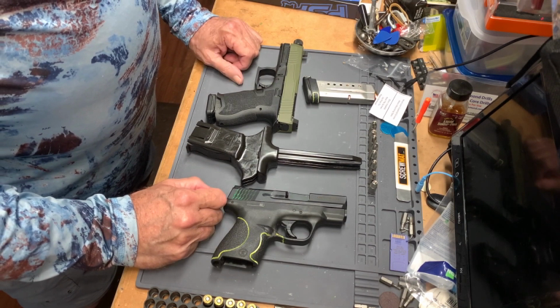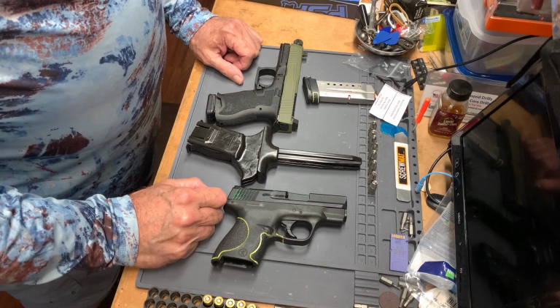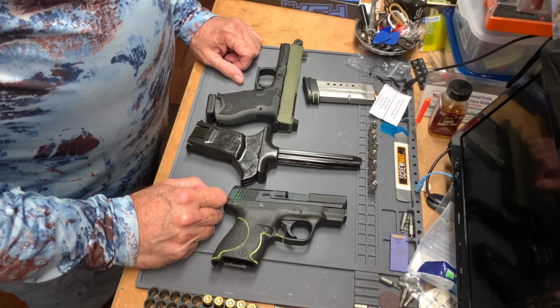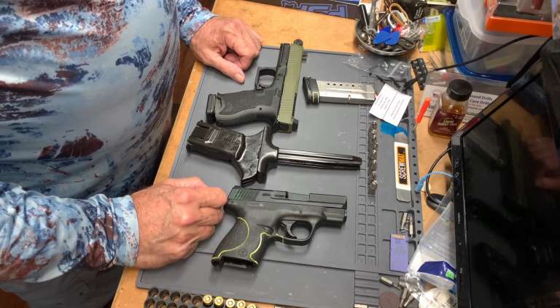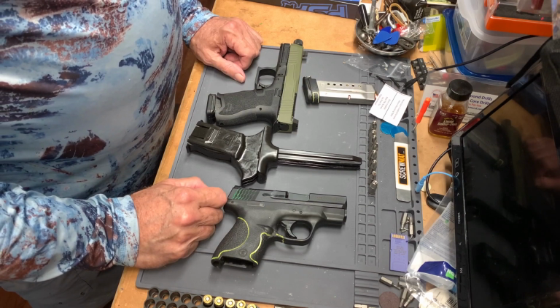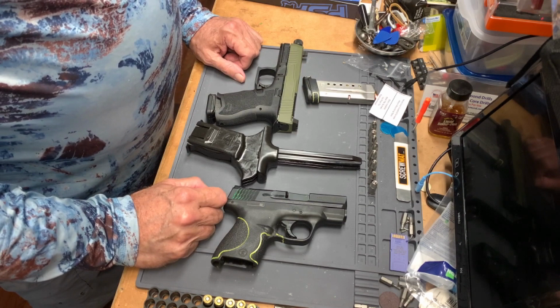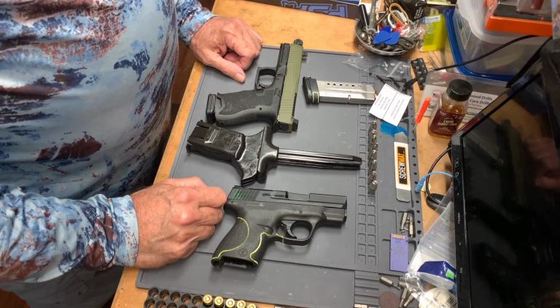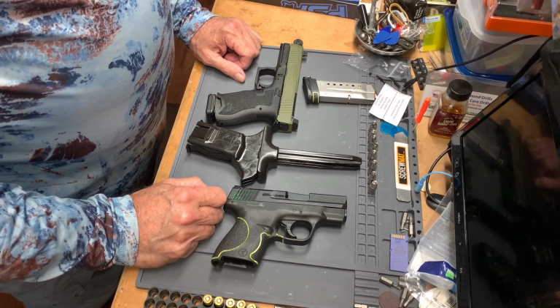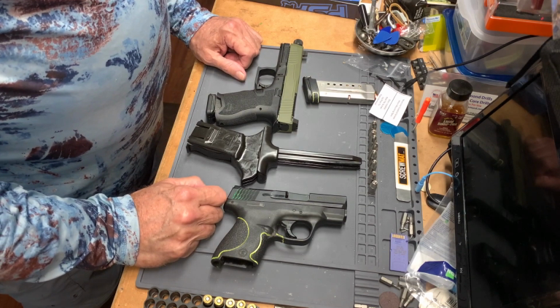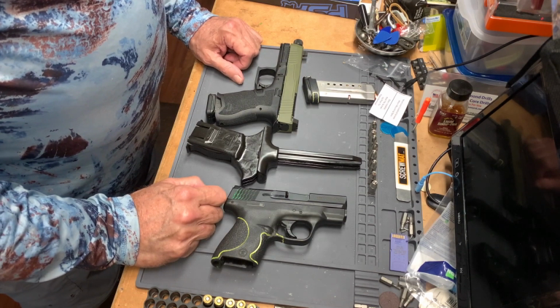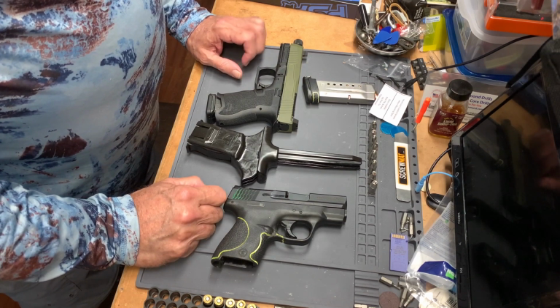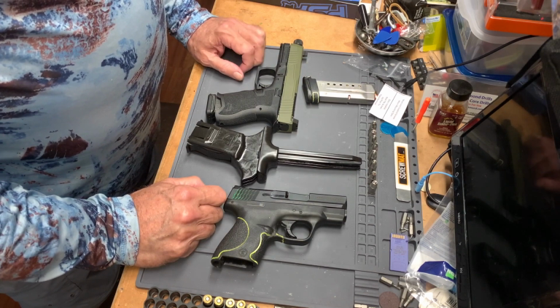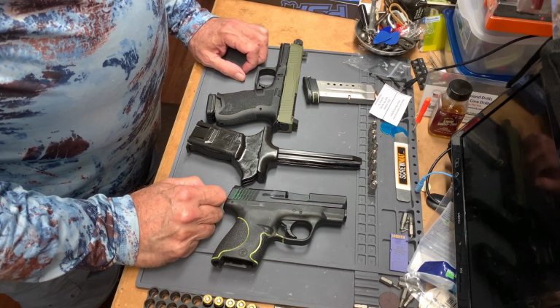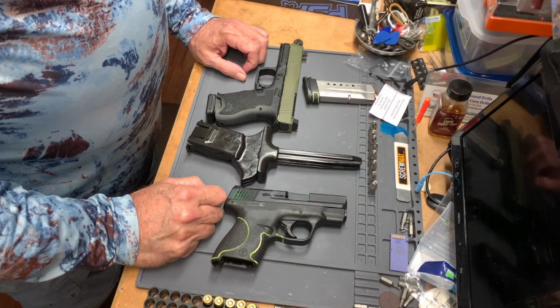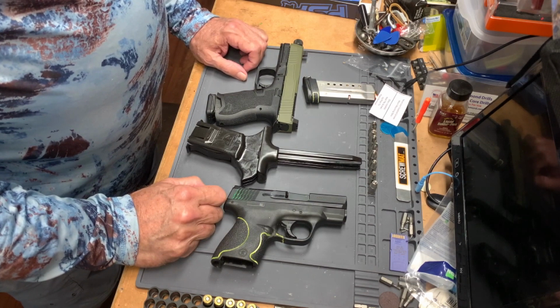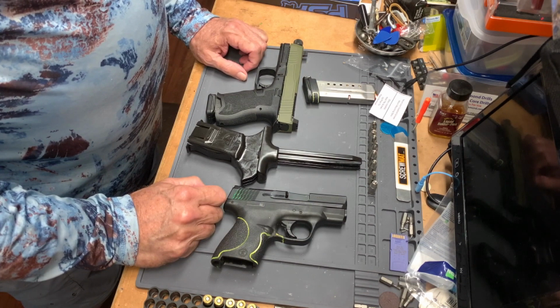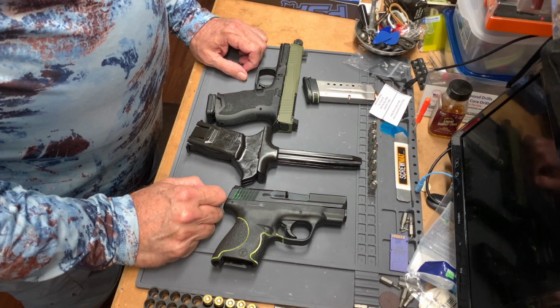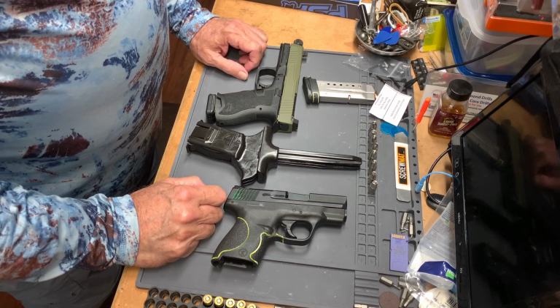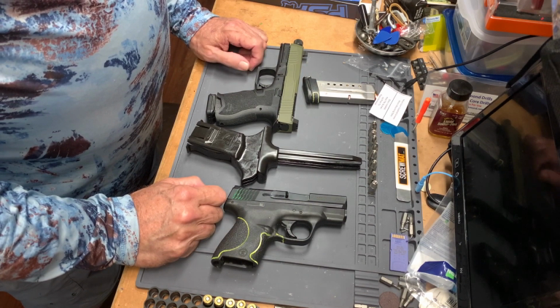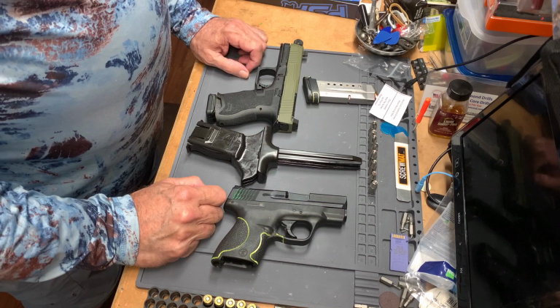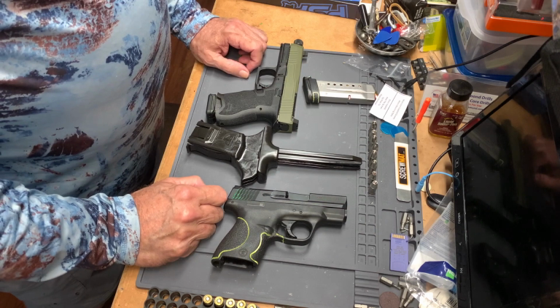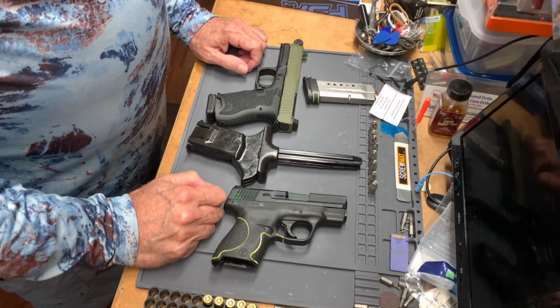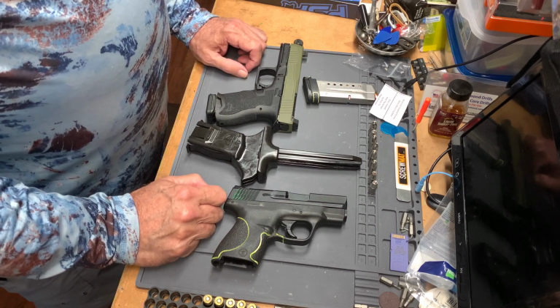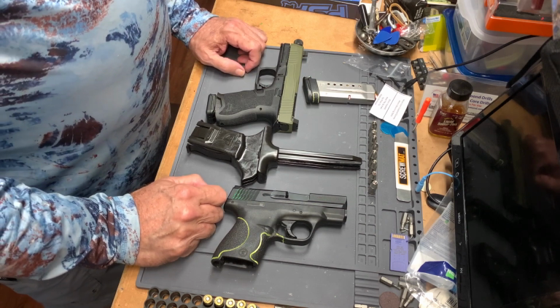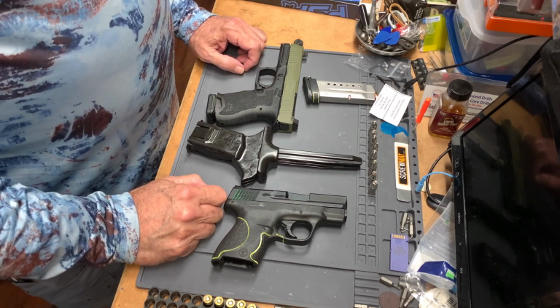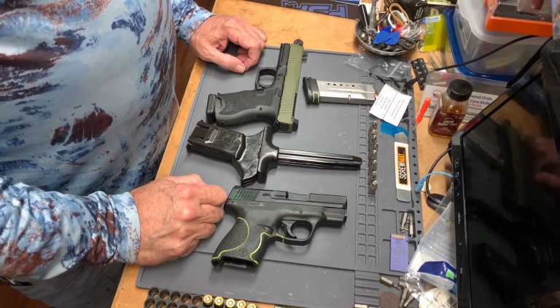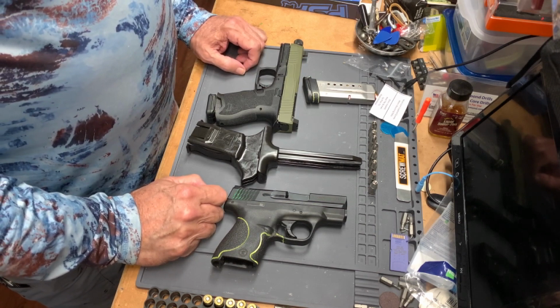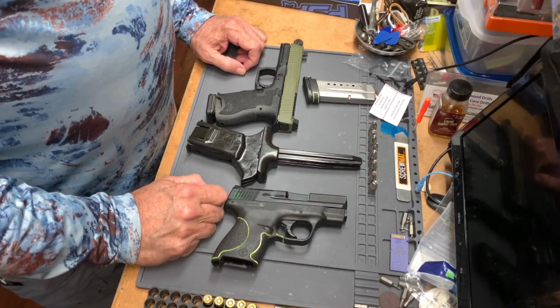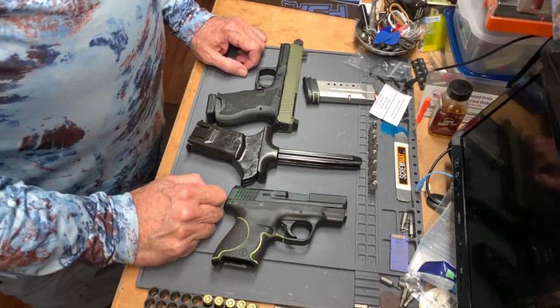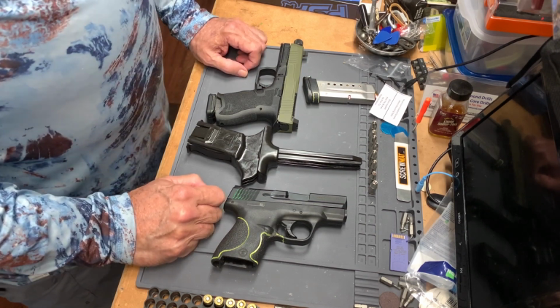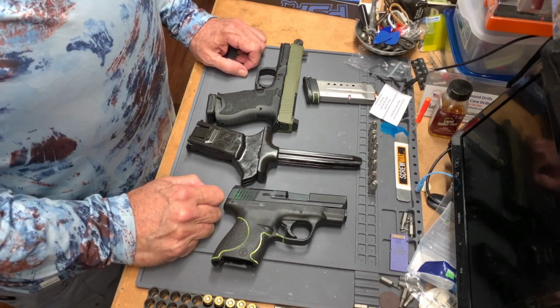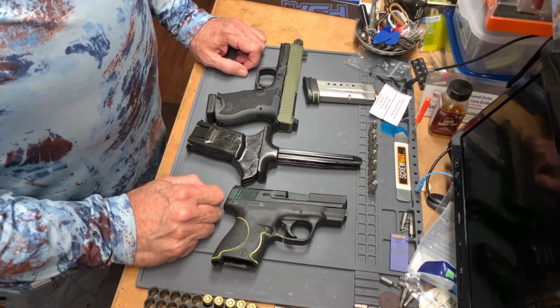I actually use the speed loader on the range using different ammo. So for now, this is Alpha Romeo 1.5, out.